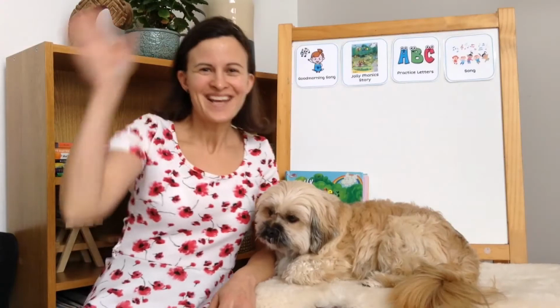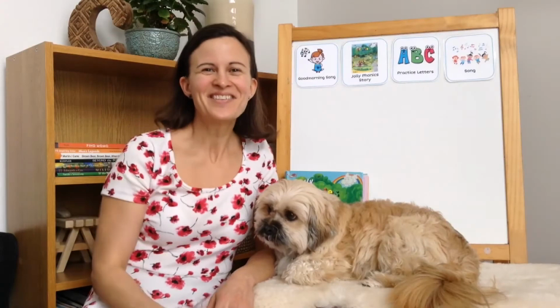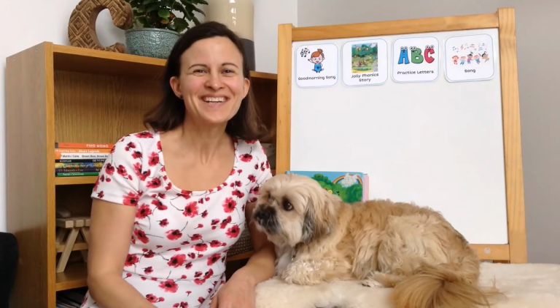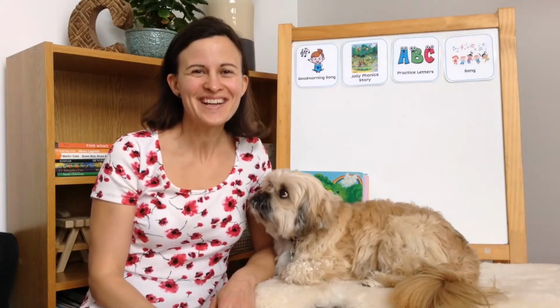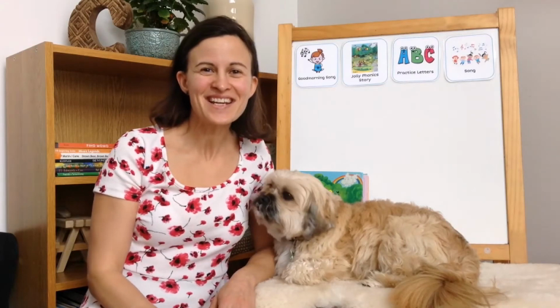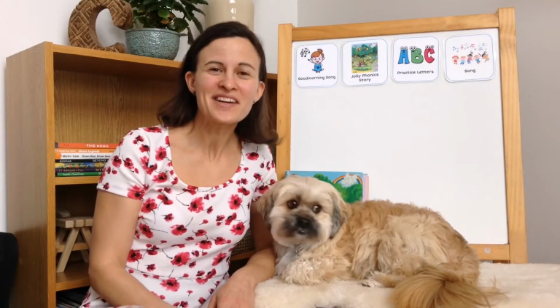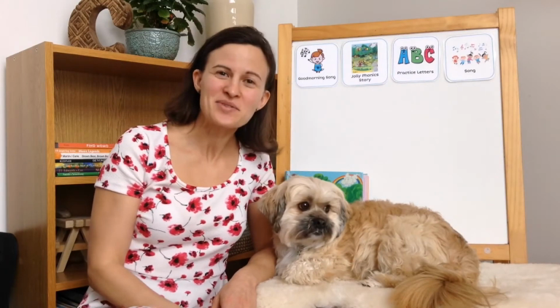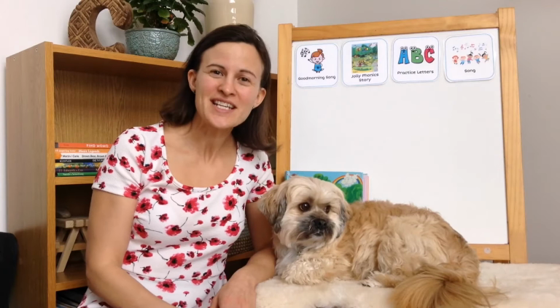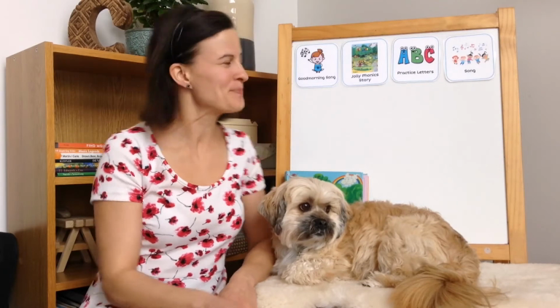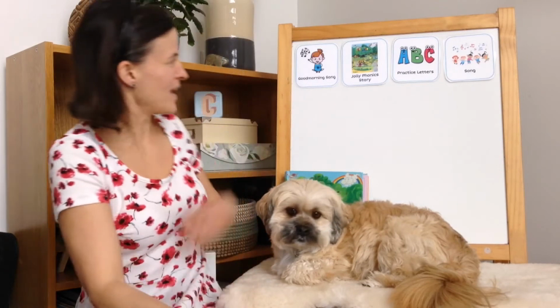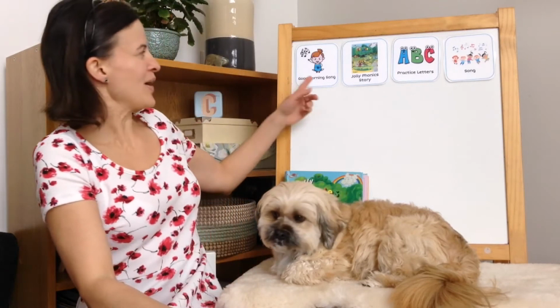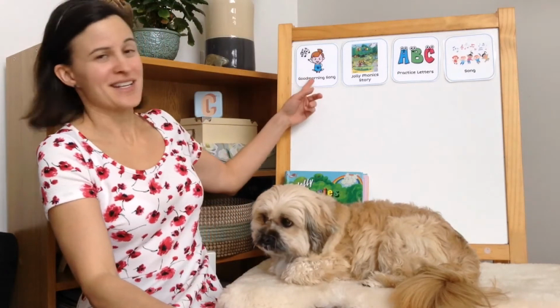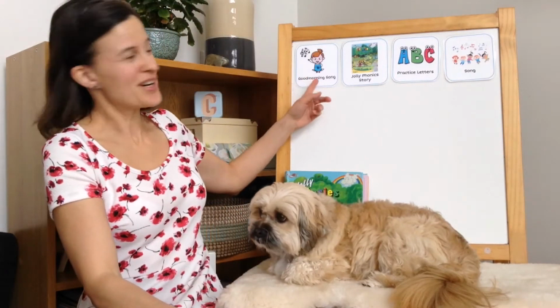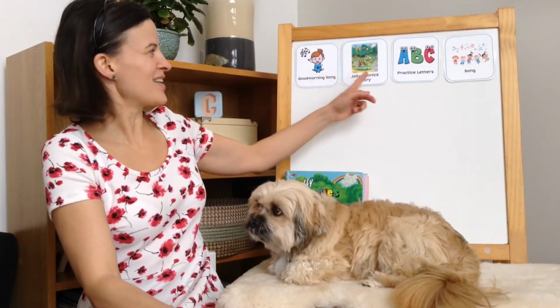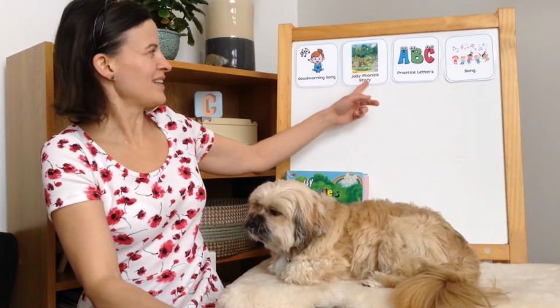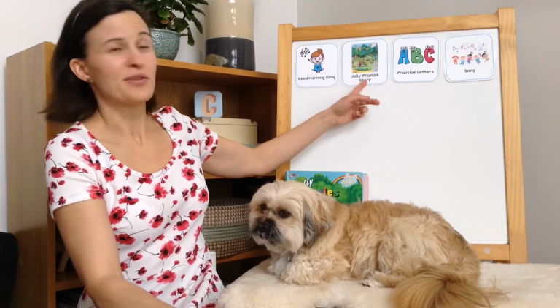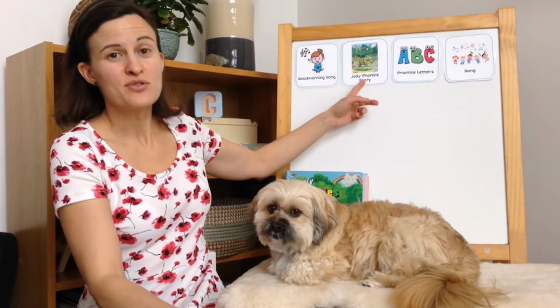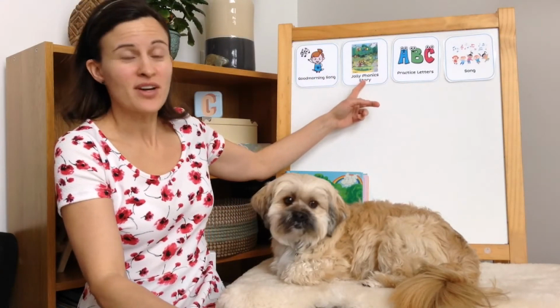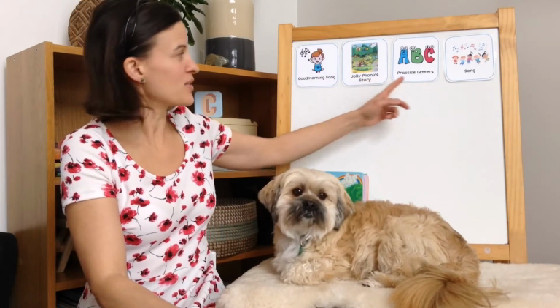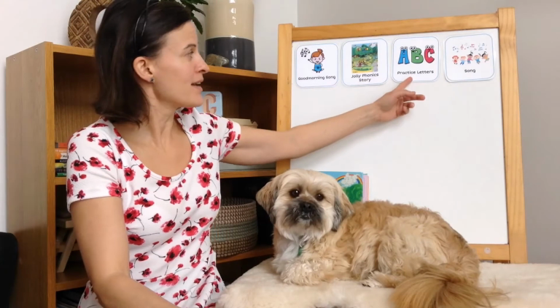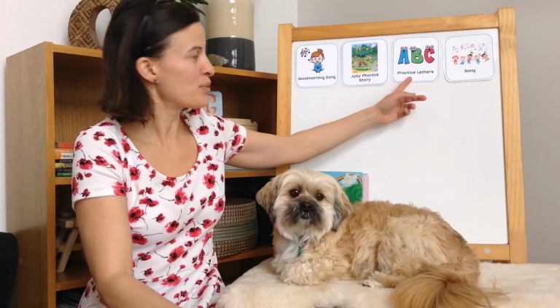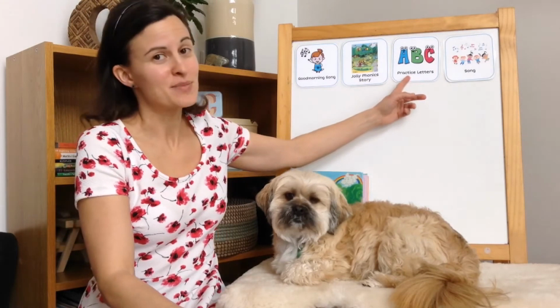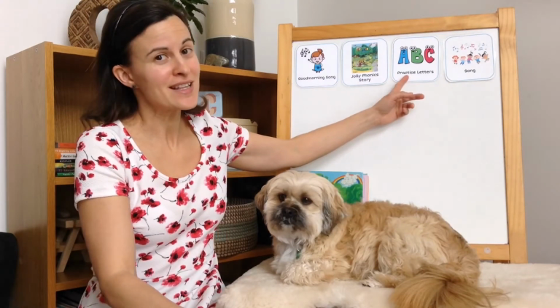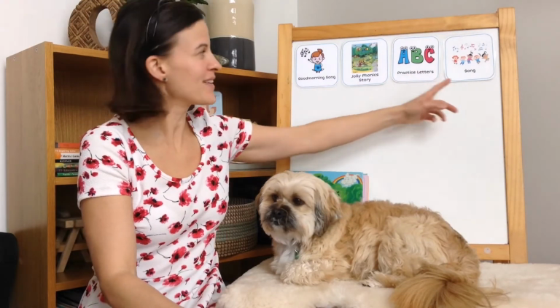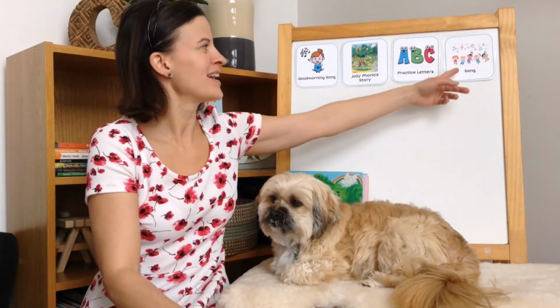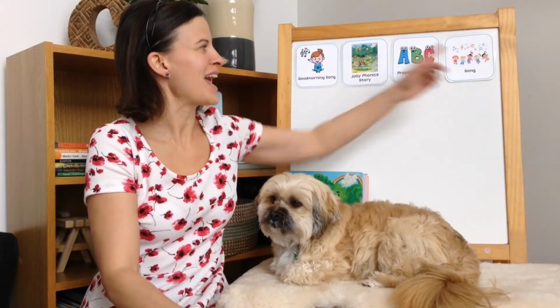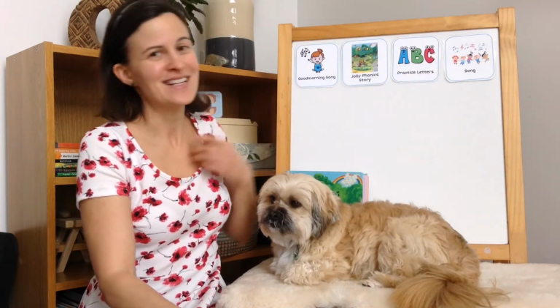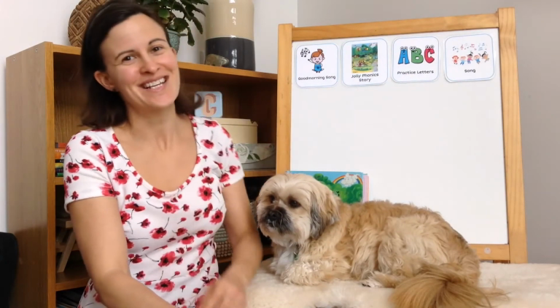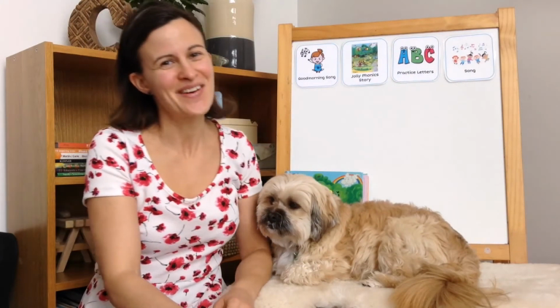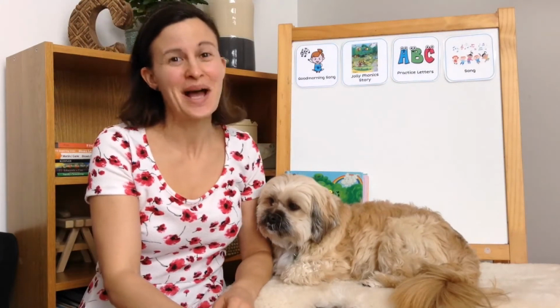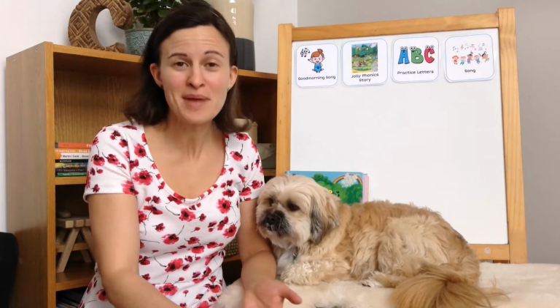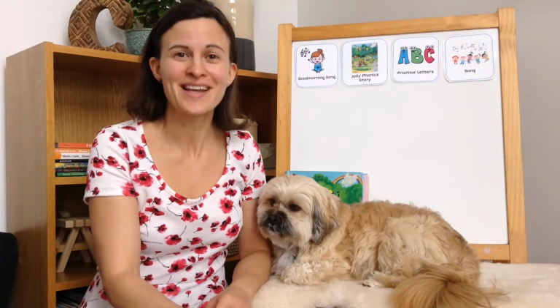Good morning, Kindergarten! Let's take a look at our schedule for today. We'll sing our Good Morning song, read a new Jolly Phonics story, practice printing the letter, and sing the song to help us remember the letter.